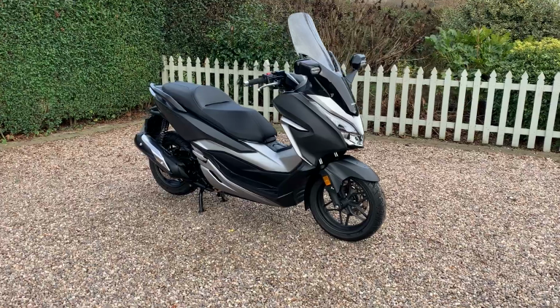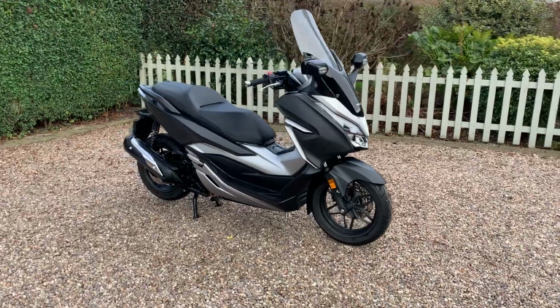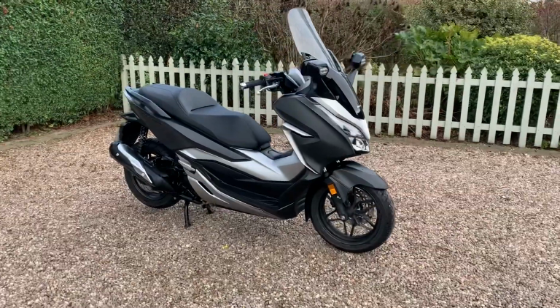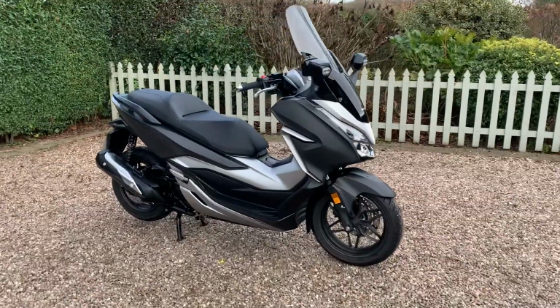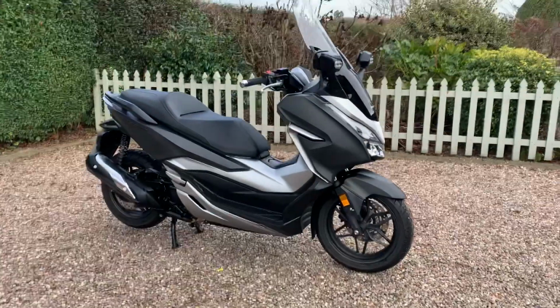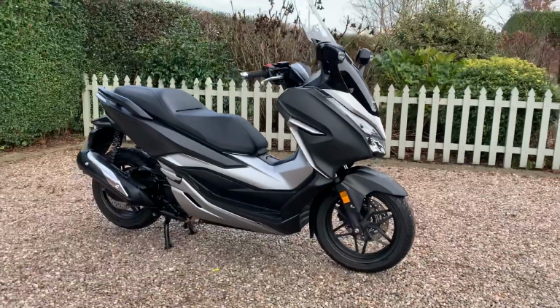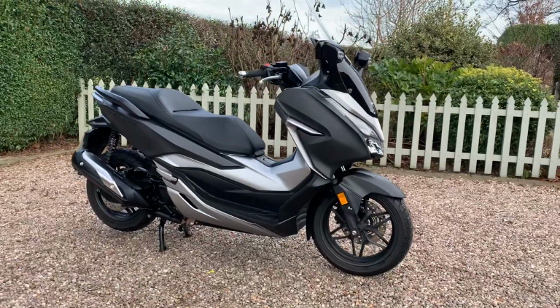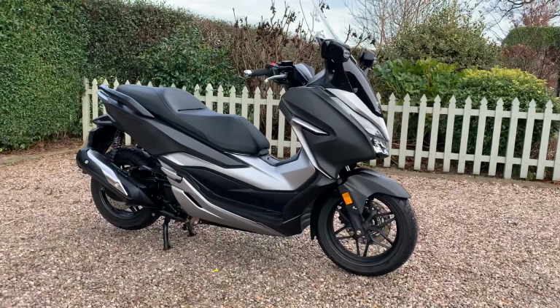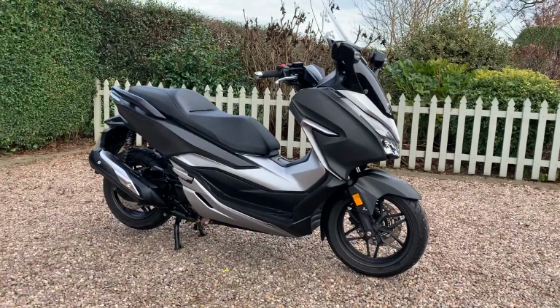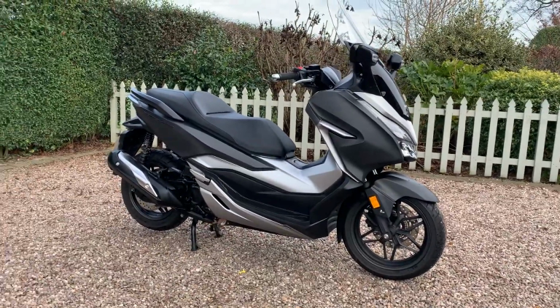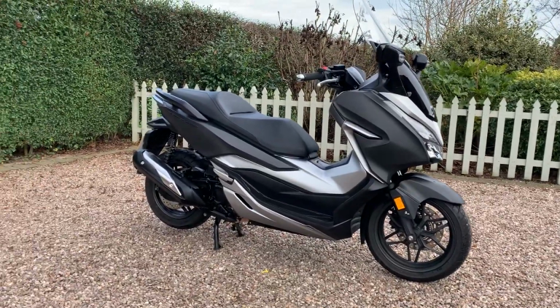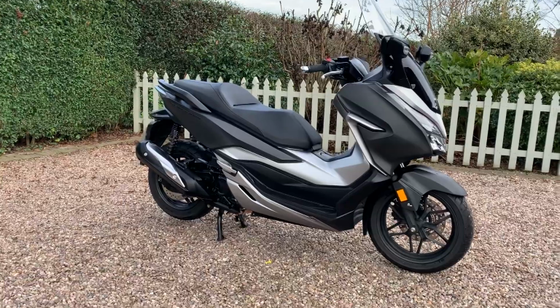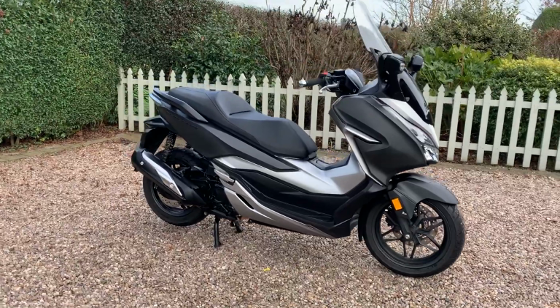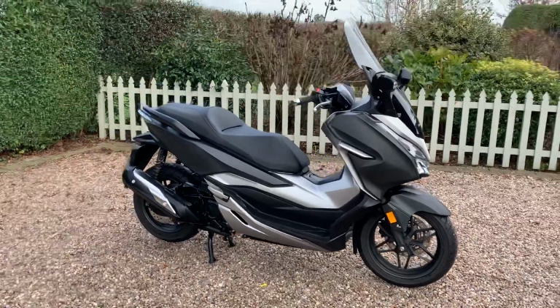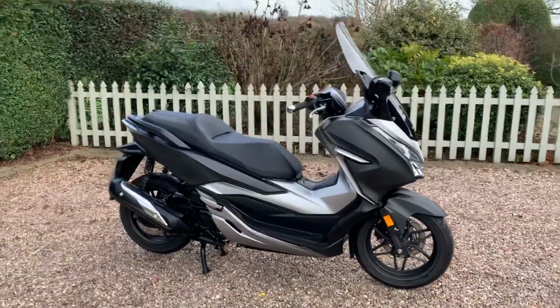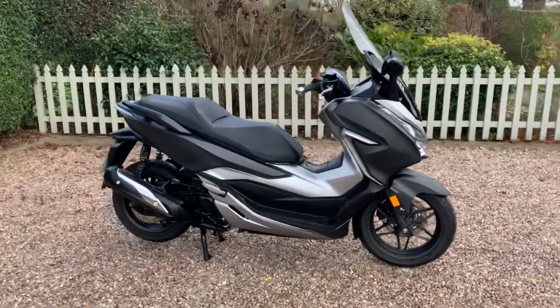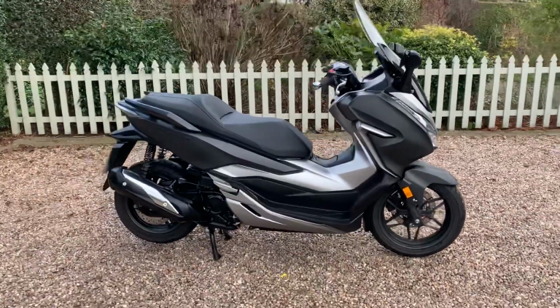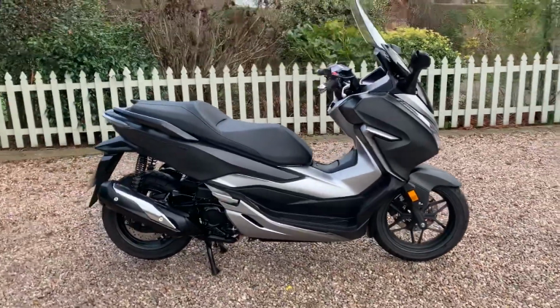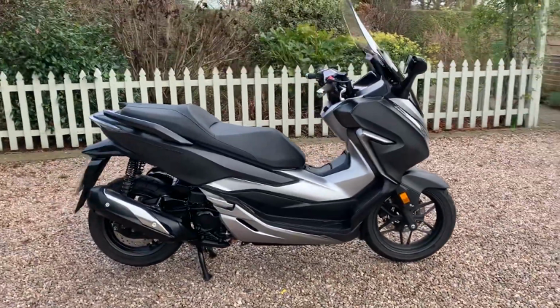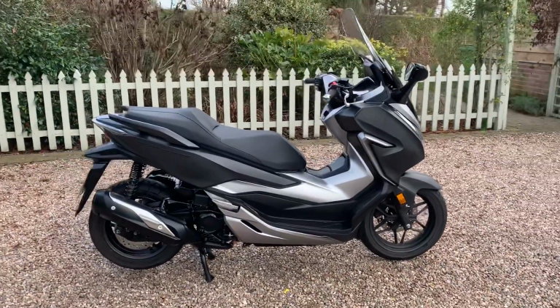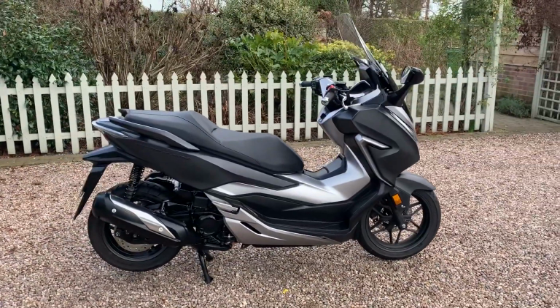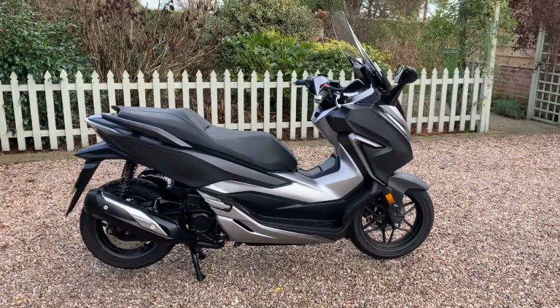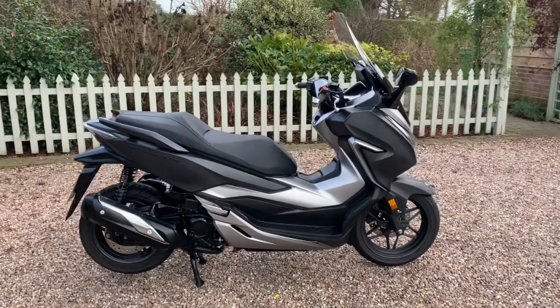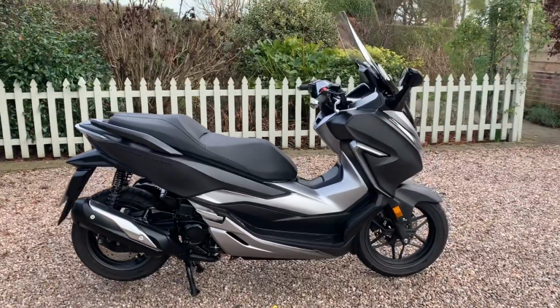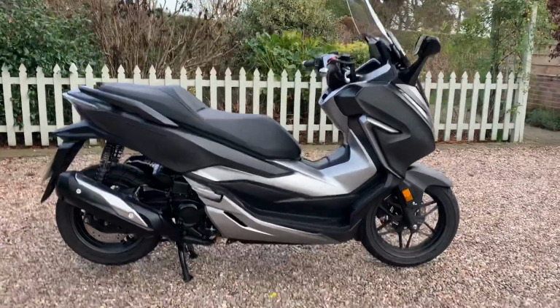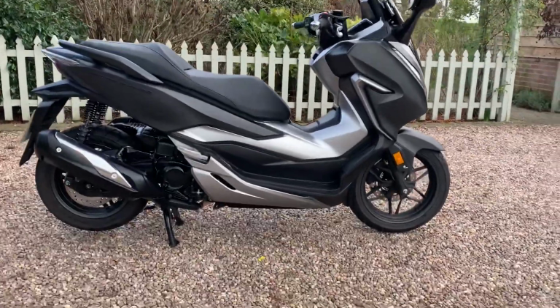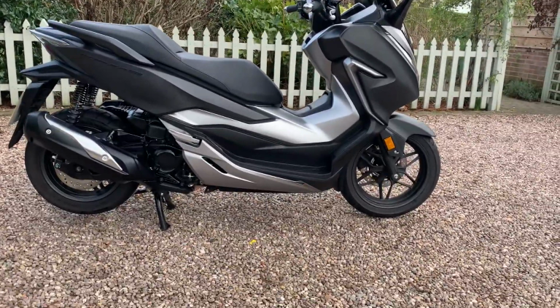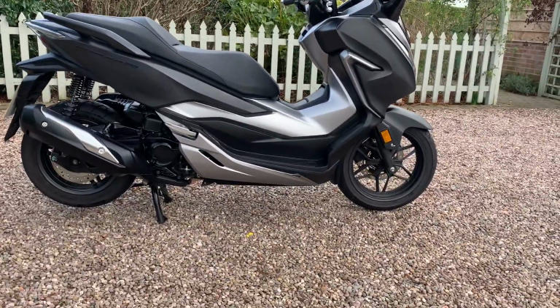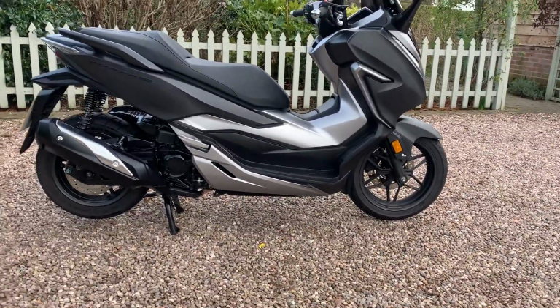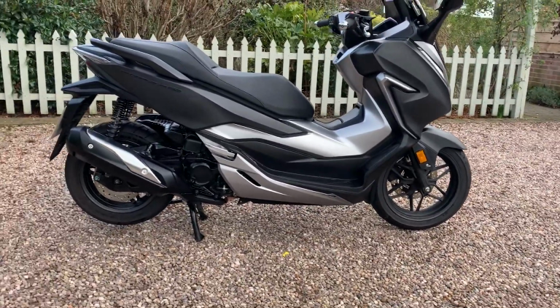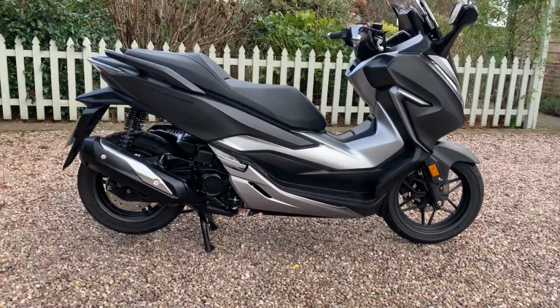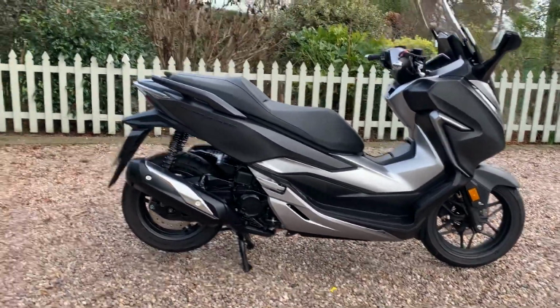Here we have a 2018 Honda Forza 300. It's an automatic with 4,800 miles on the clock, one owner from new.